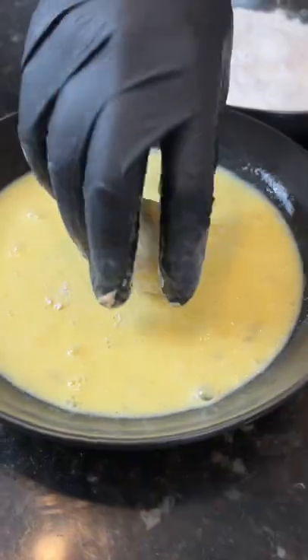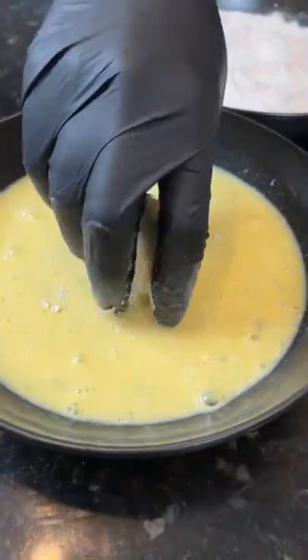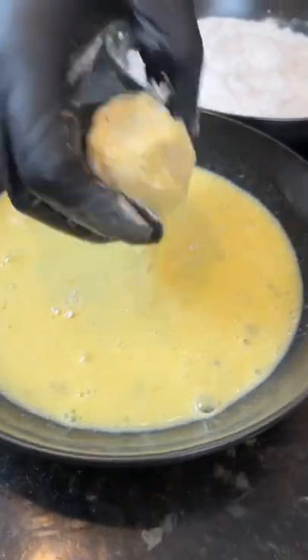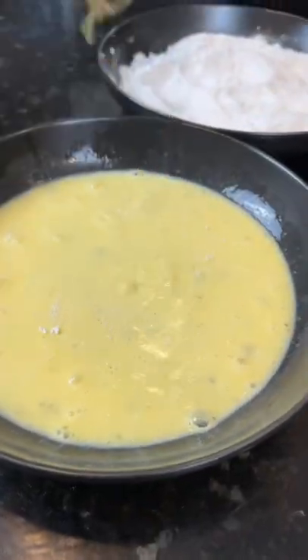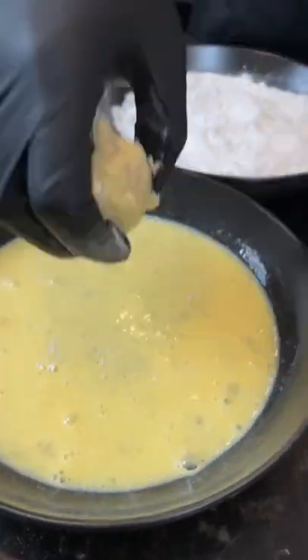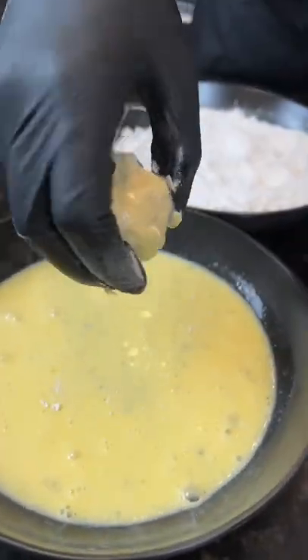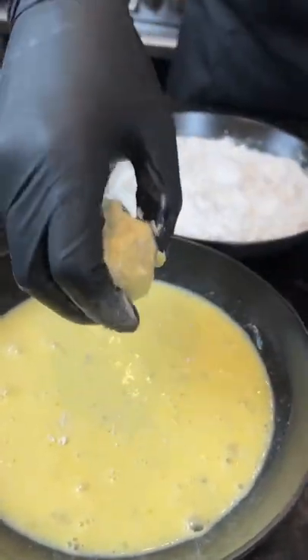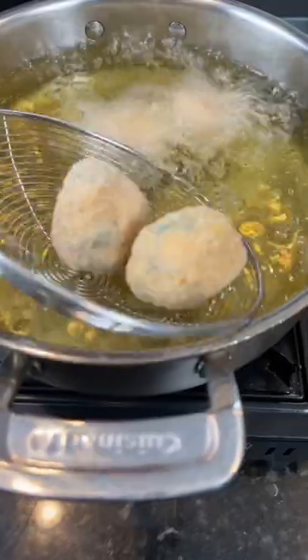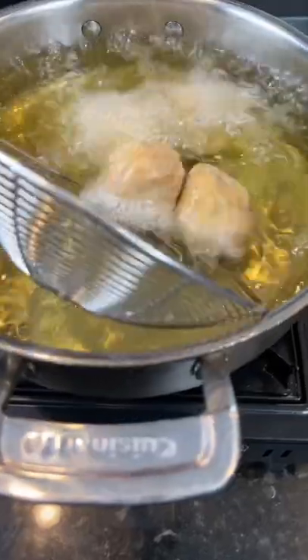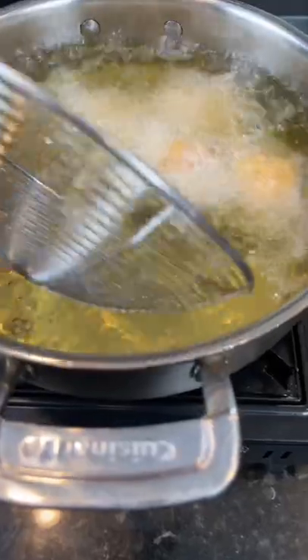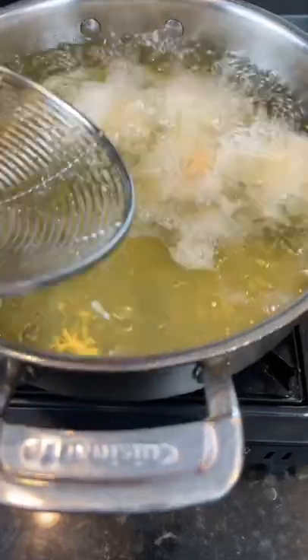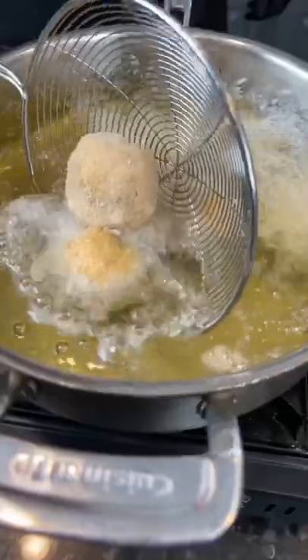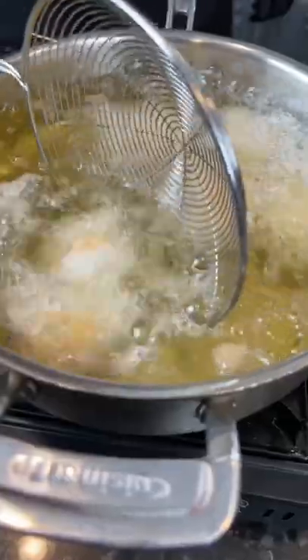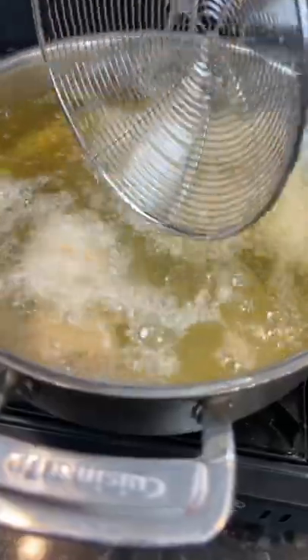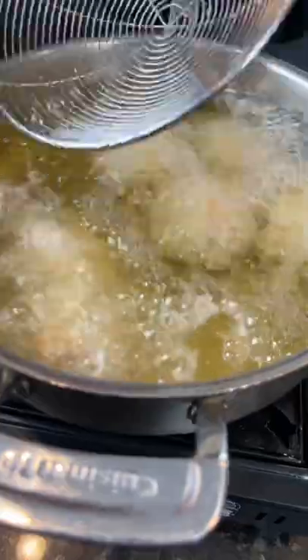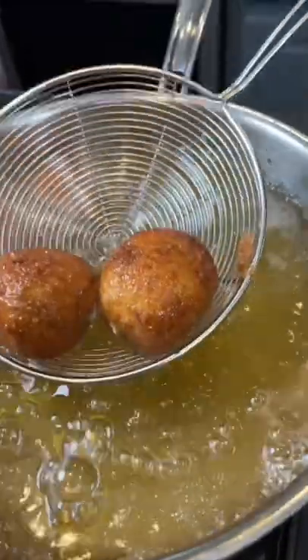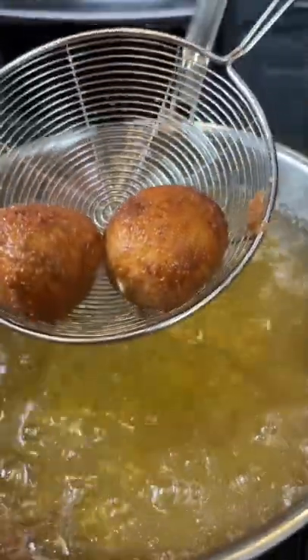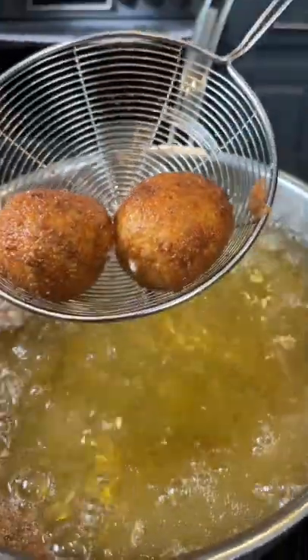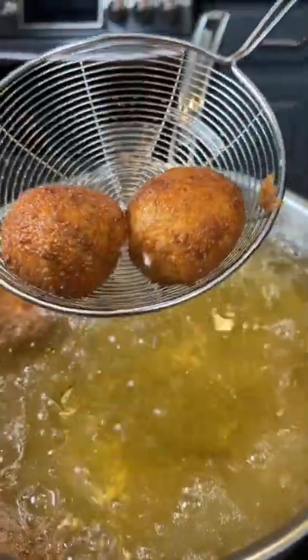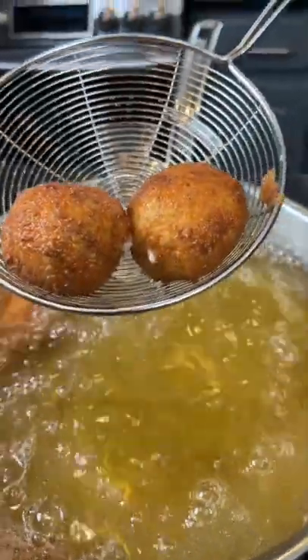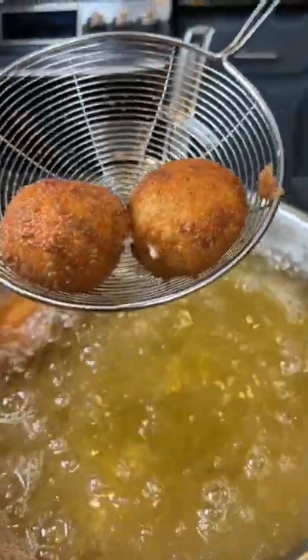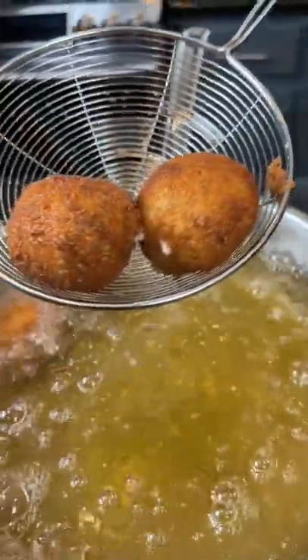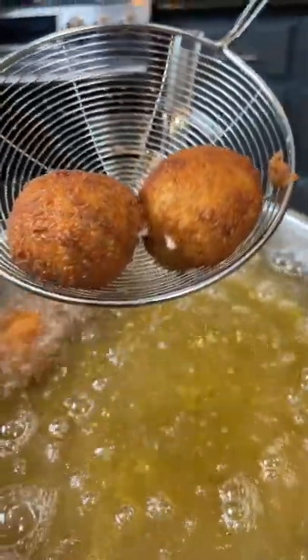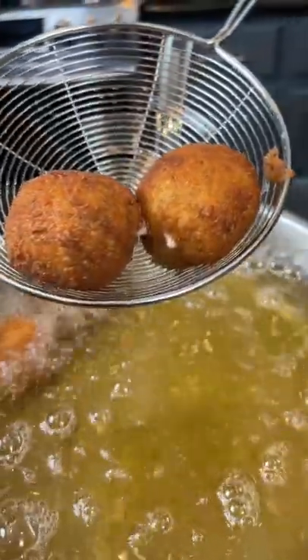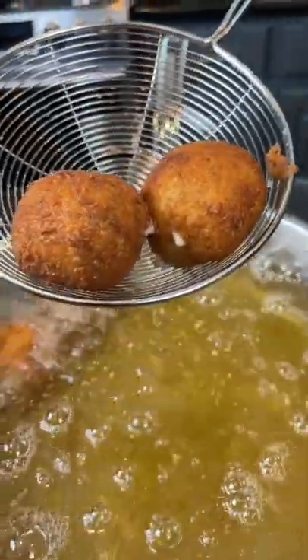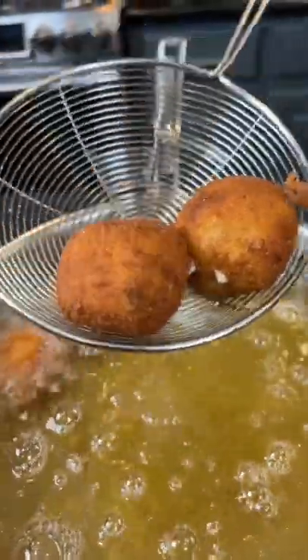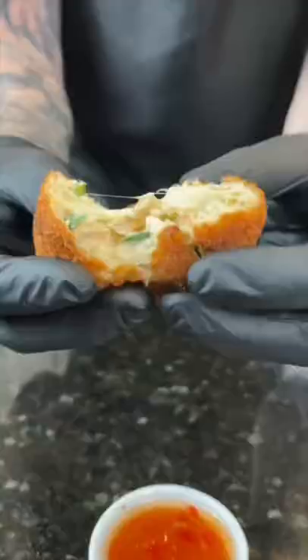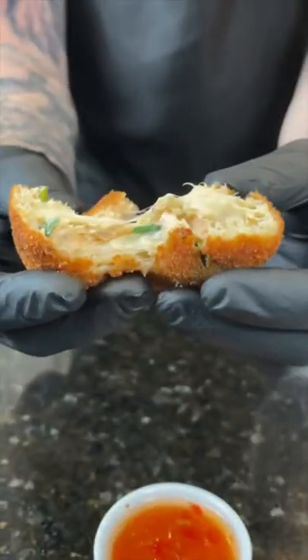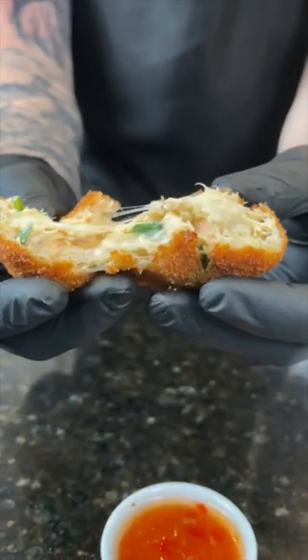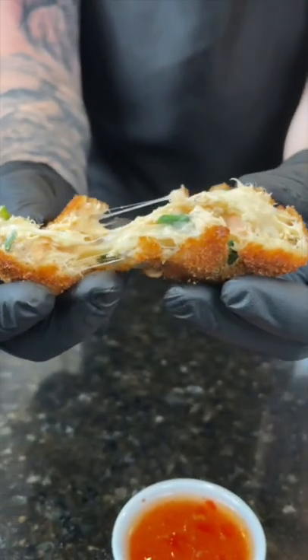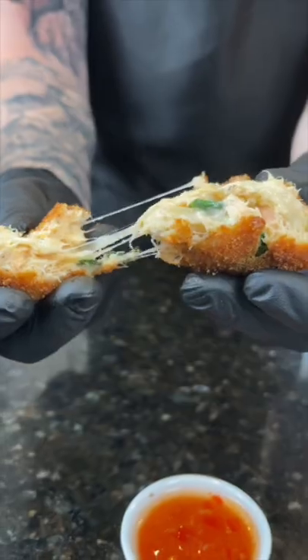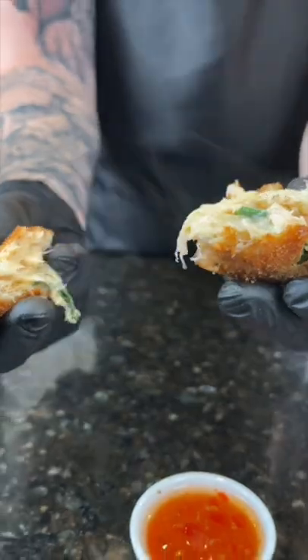First they go into seasoned flour, then the egg wash, then bread crumbs, and then into some 350 degree oil until they're golden brown and beautiful. Now it's time to plate these up — brace yourself for a trademark money shot.